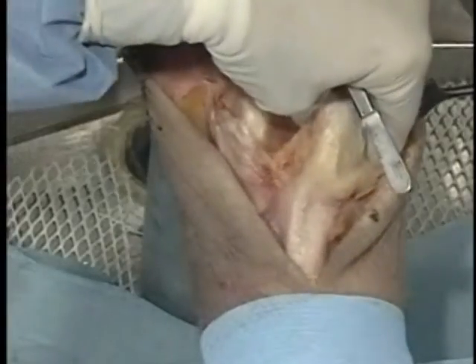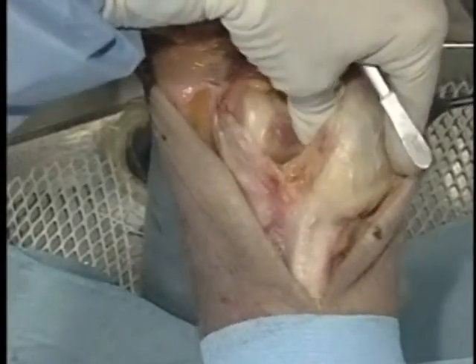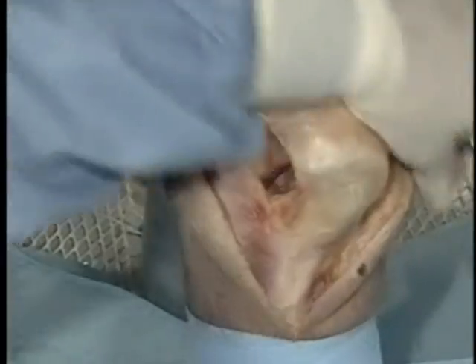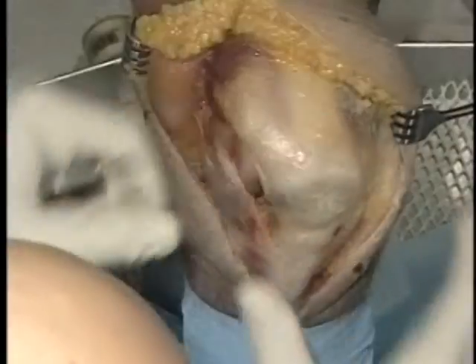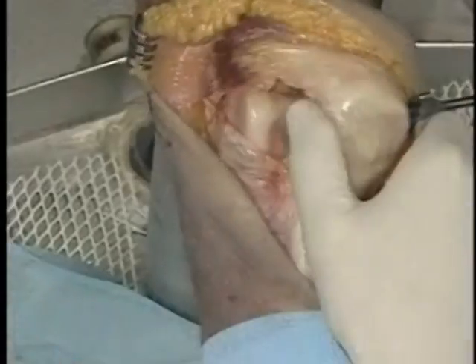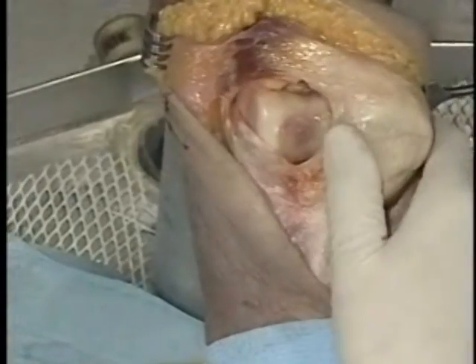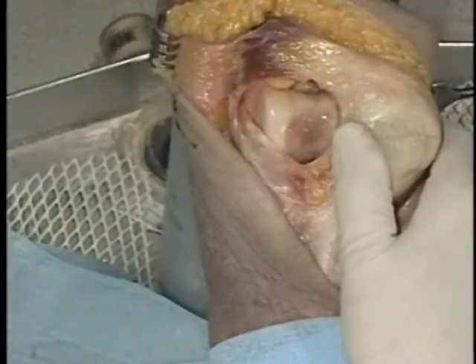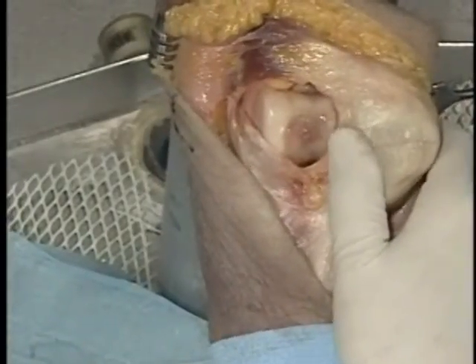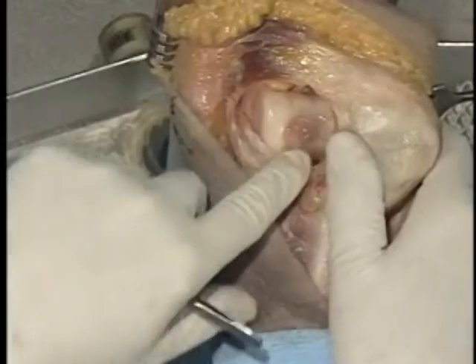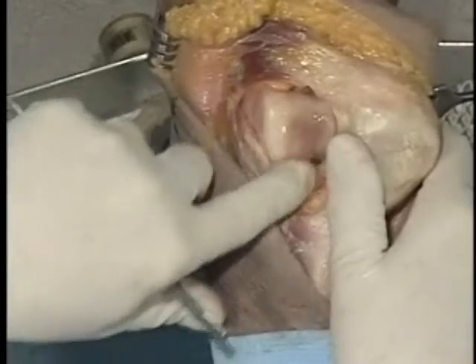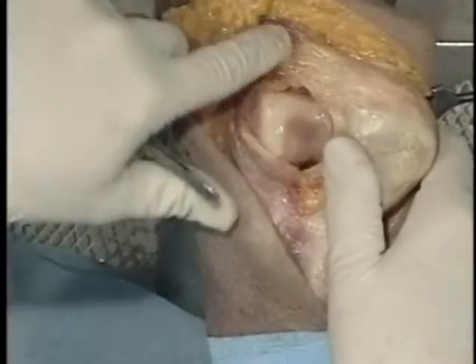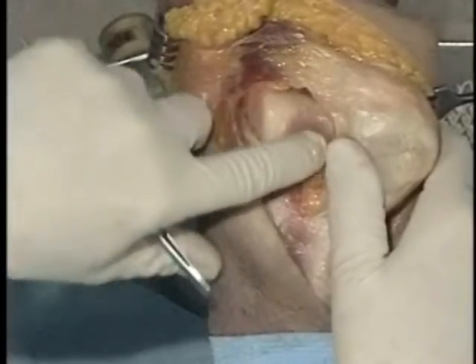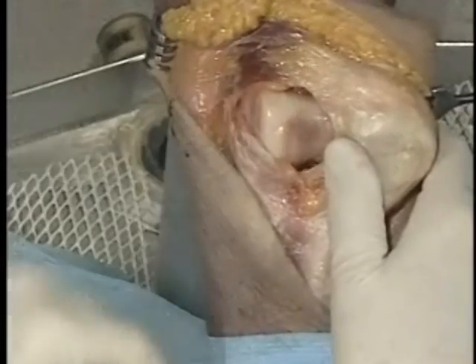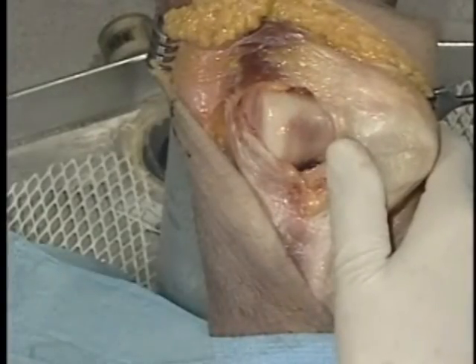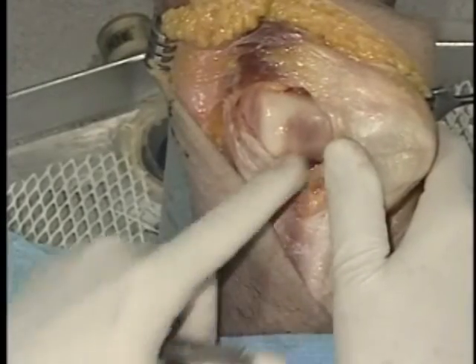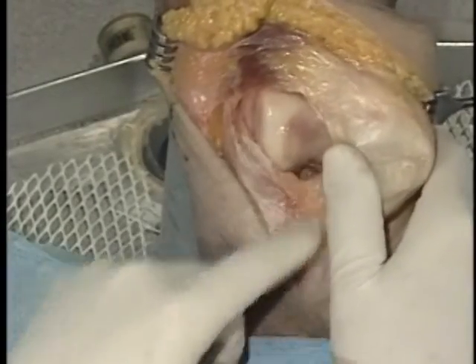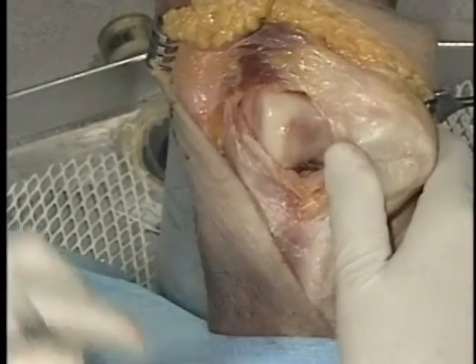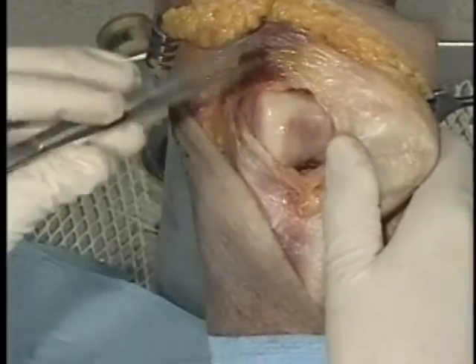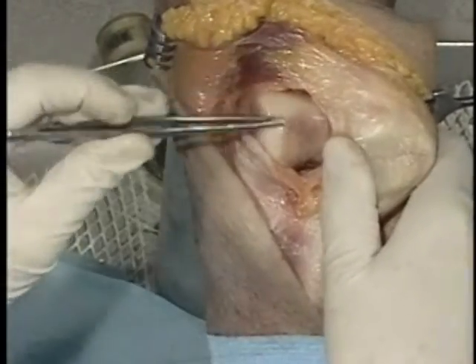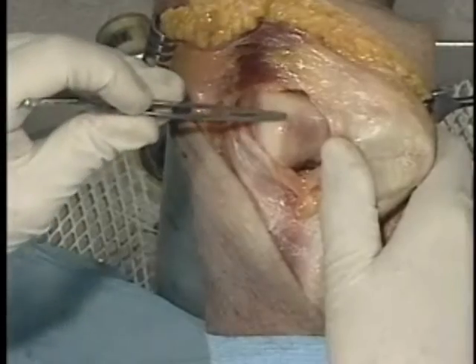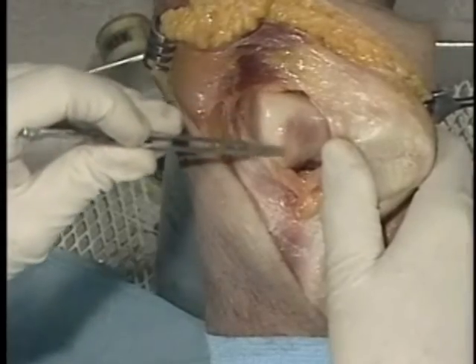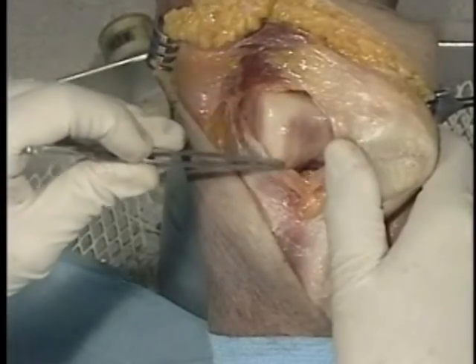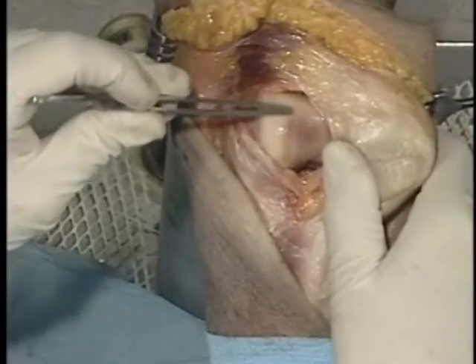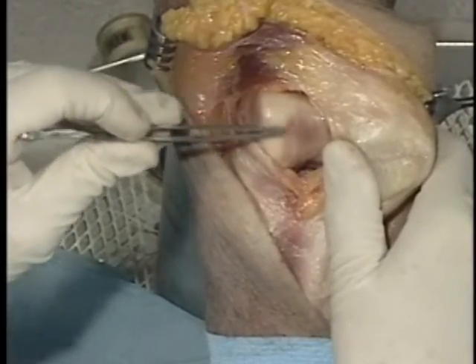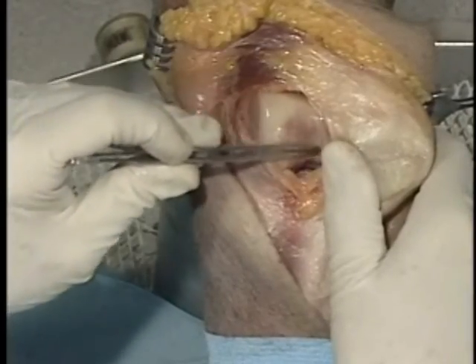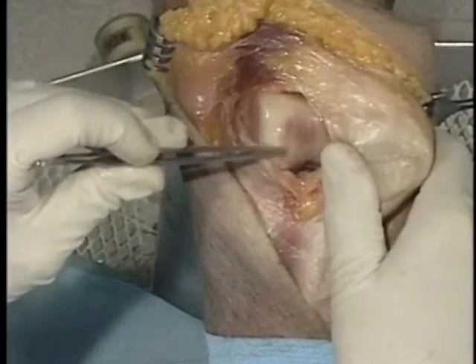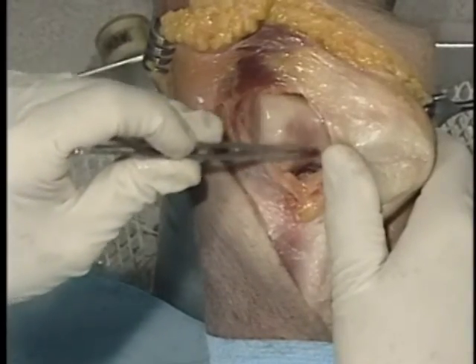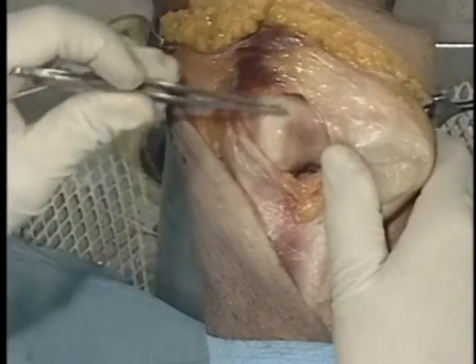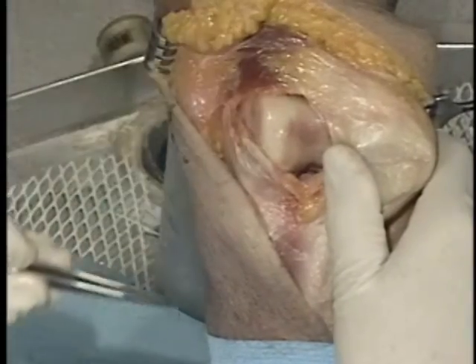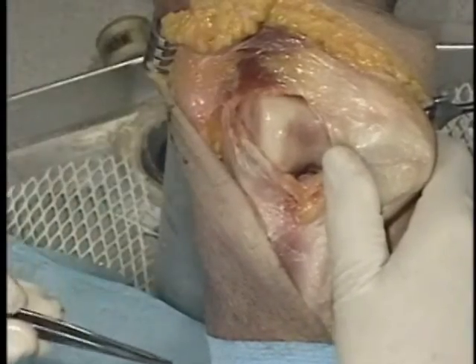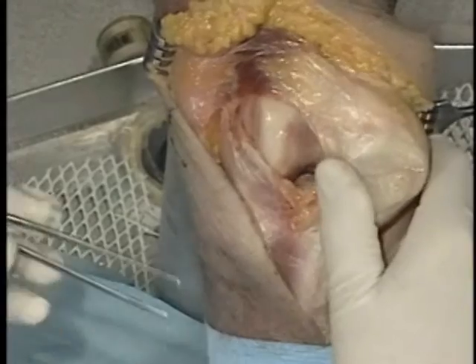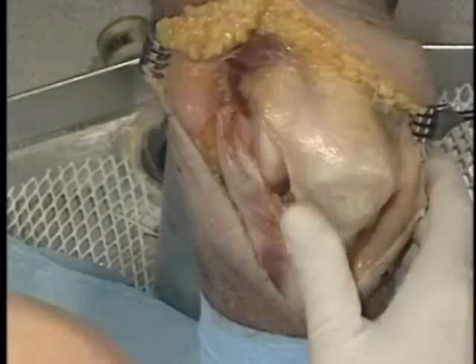I can move the patella all the way off. I can see the sulcus here. We have a very typical central sulcus to lateral lesion. You can see where he's been wearing from central to lateral, just as you'd expect with a valgus vector in a normal knee.